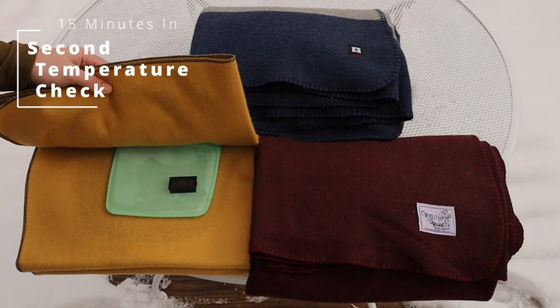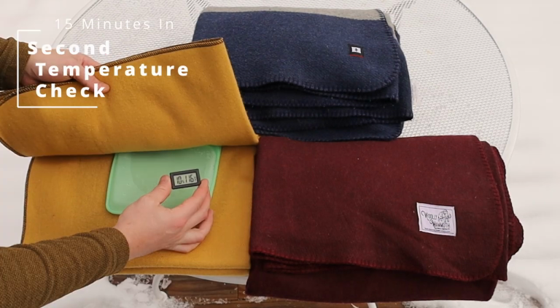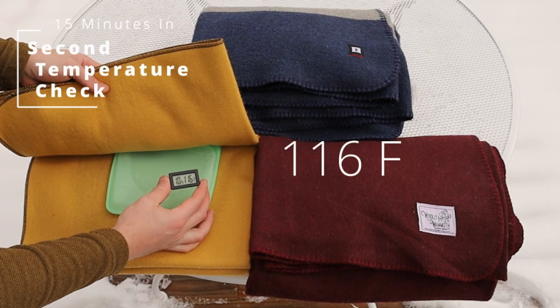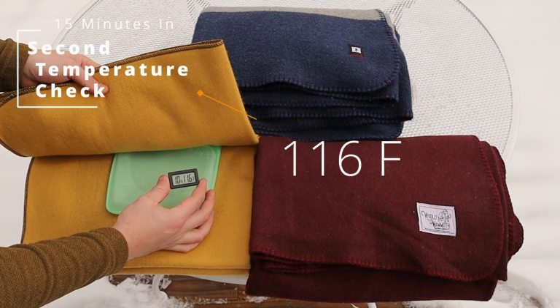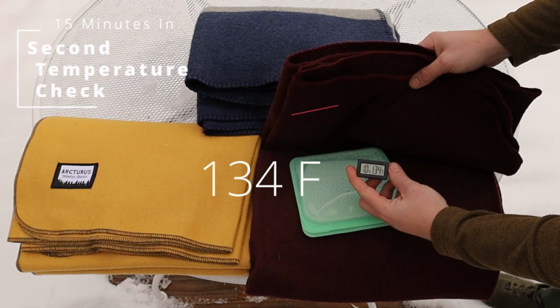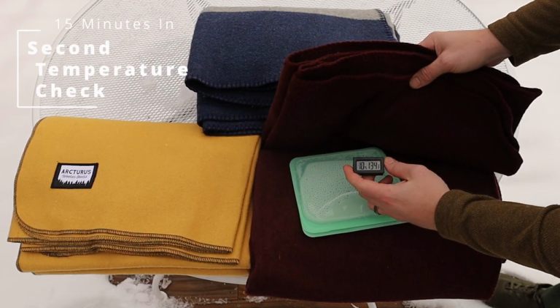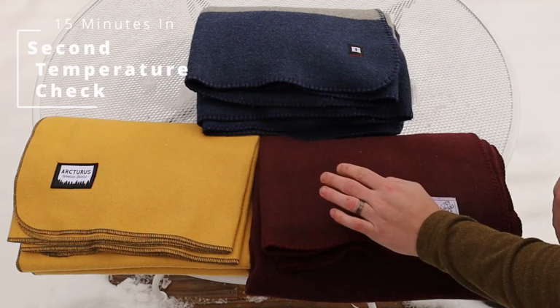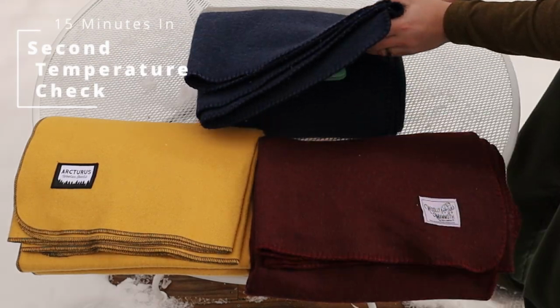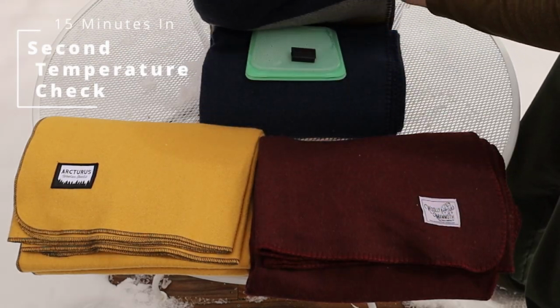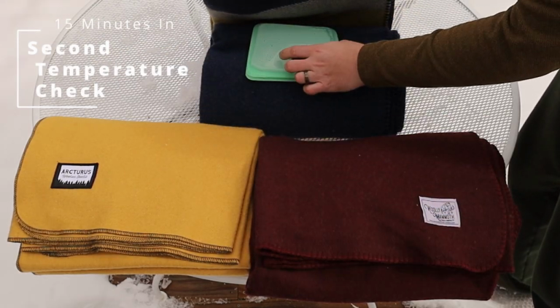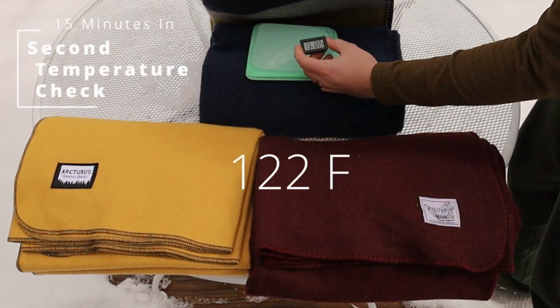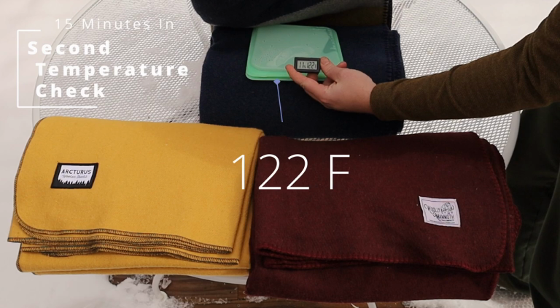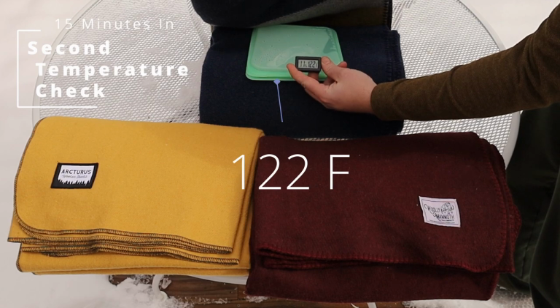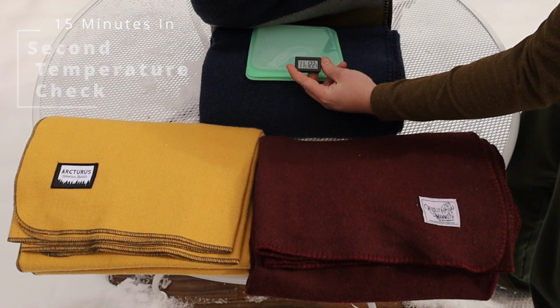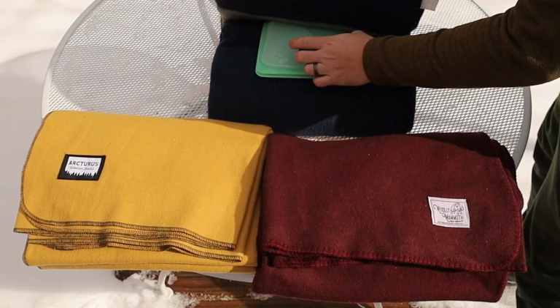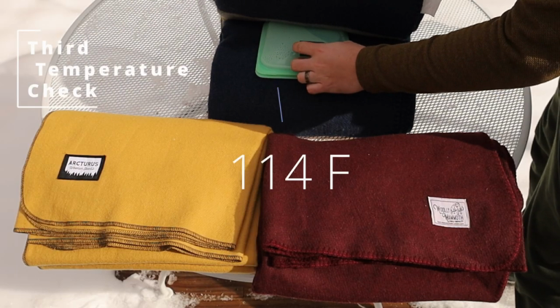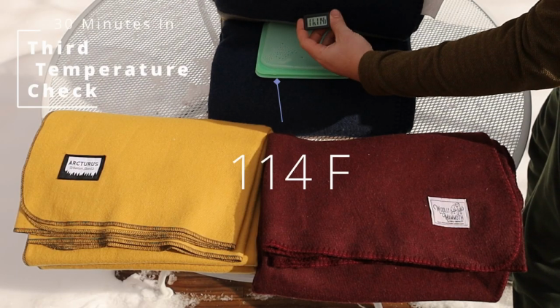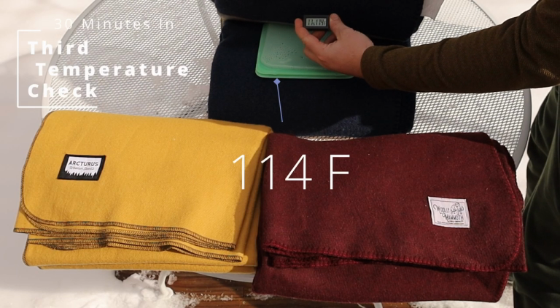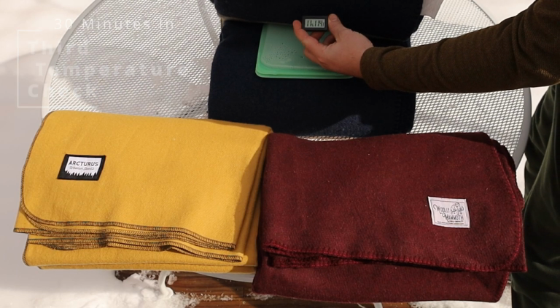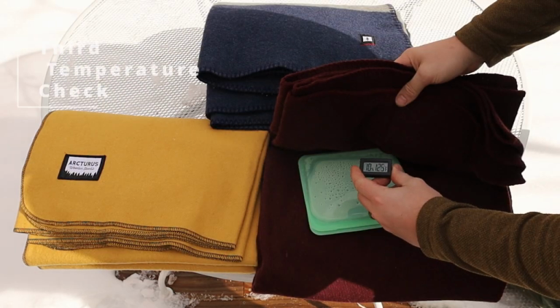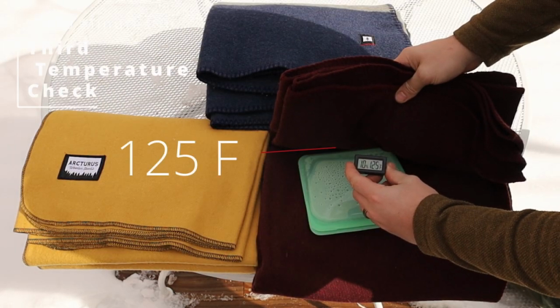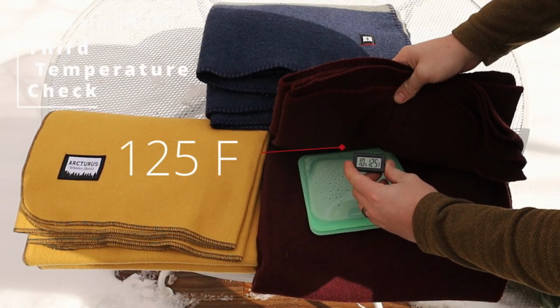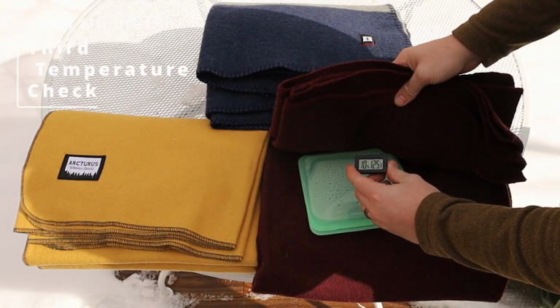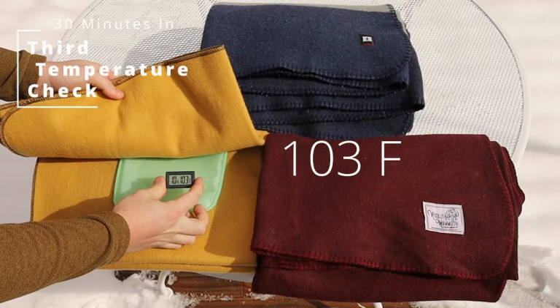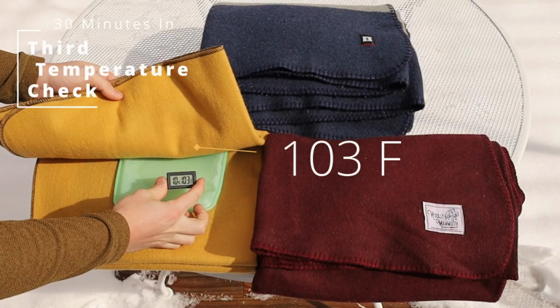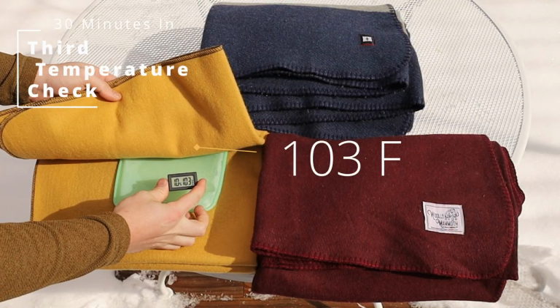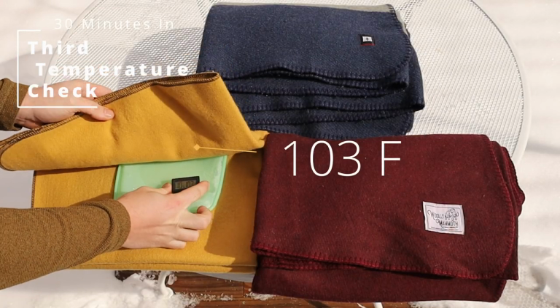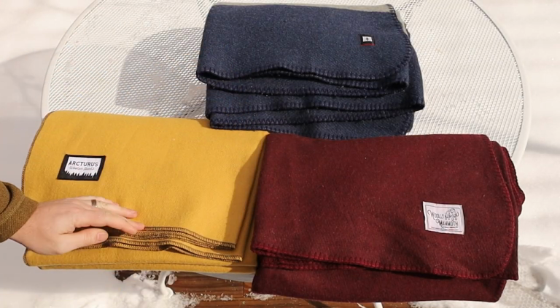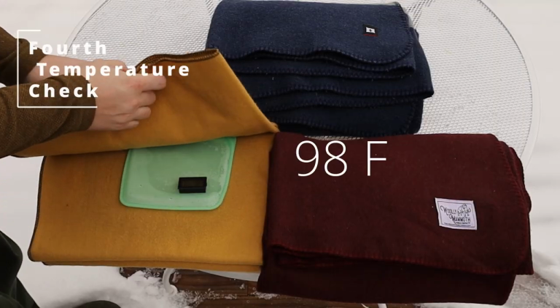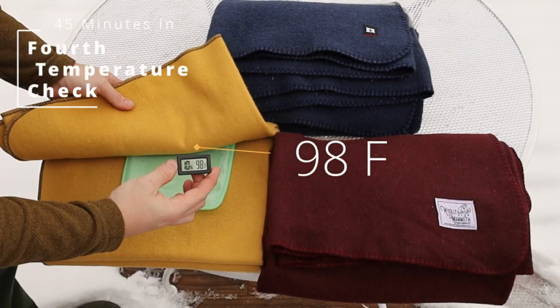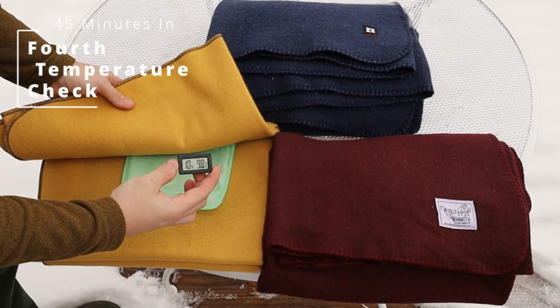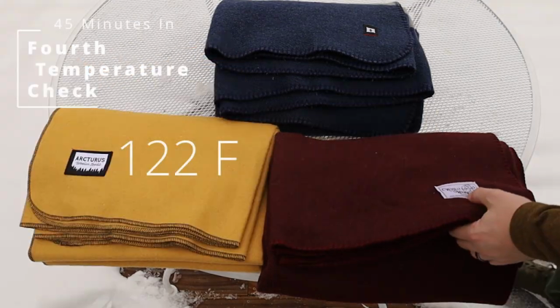Starting to cool down at the second temperature check 15 minutes in, they're slowly losing temperature, but not too quickly. We can see Actris is starting to lose a little bit more heat, even though it's a beautiful blanket.